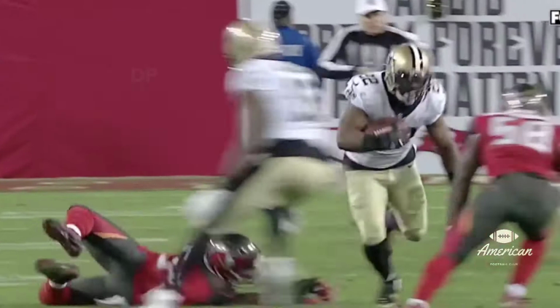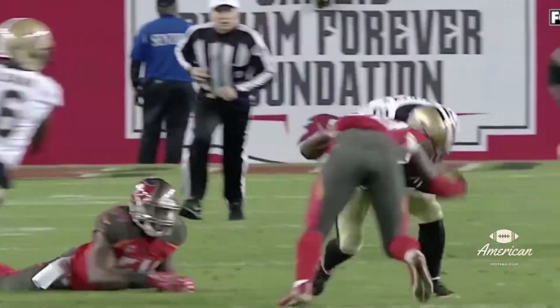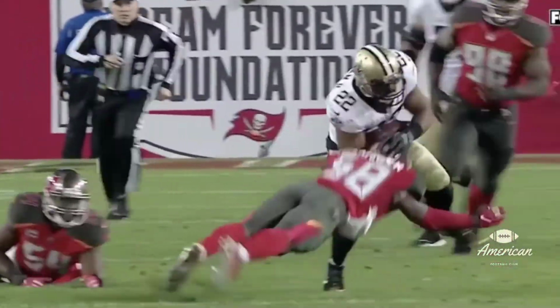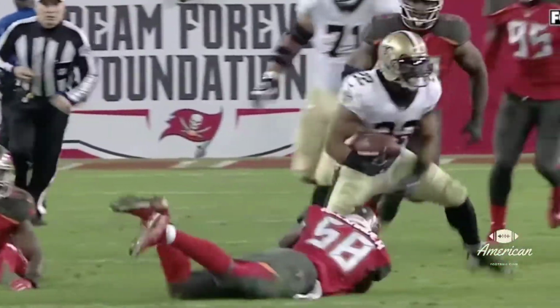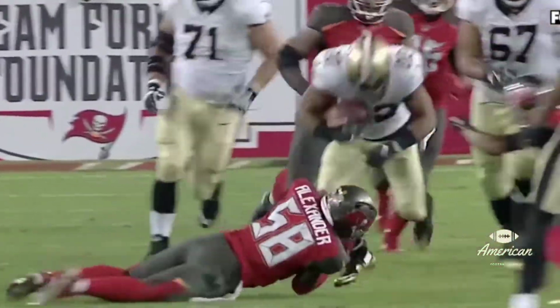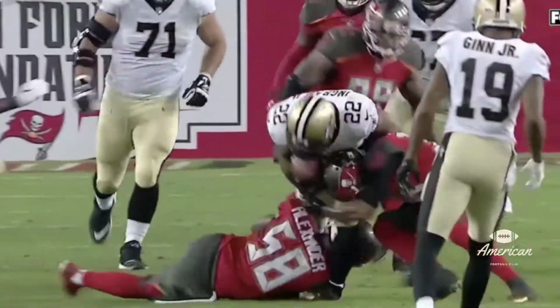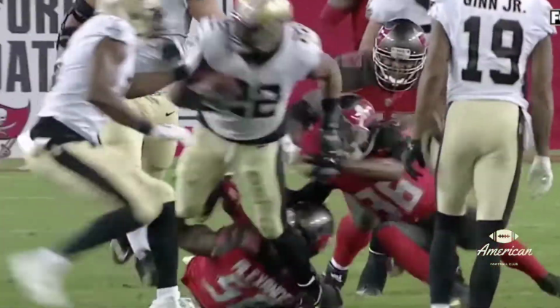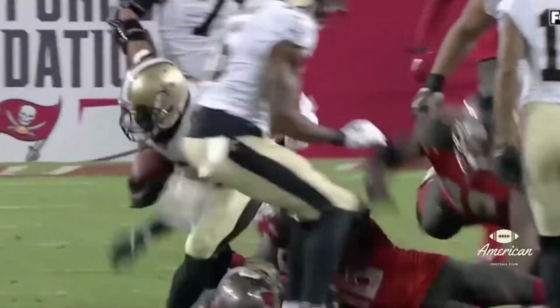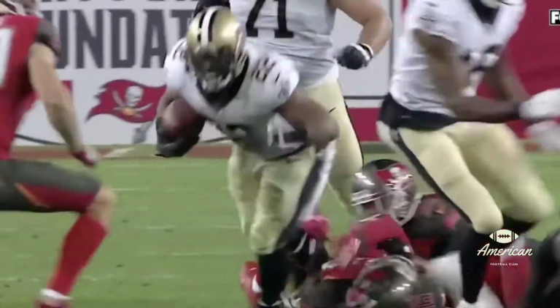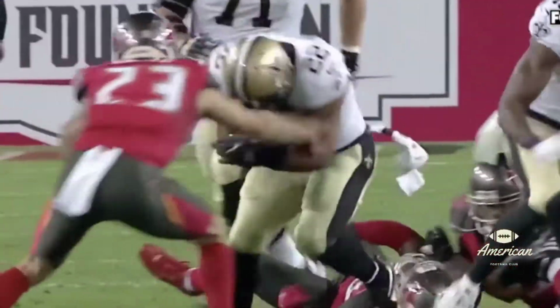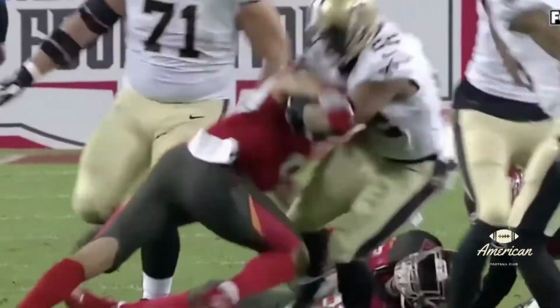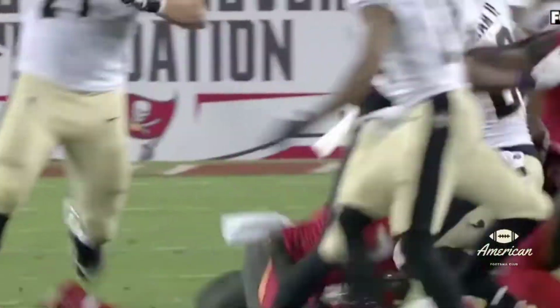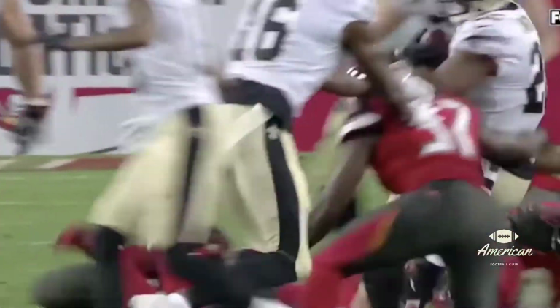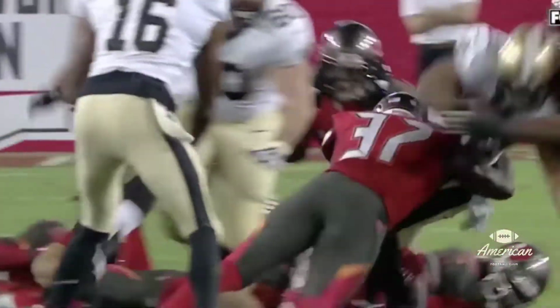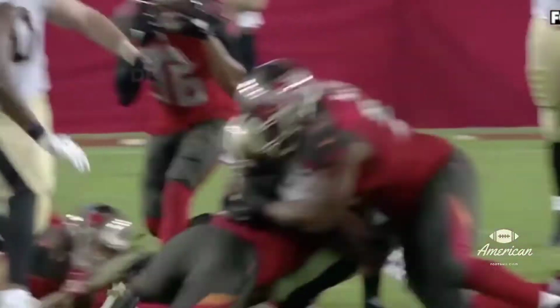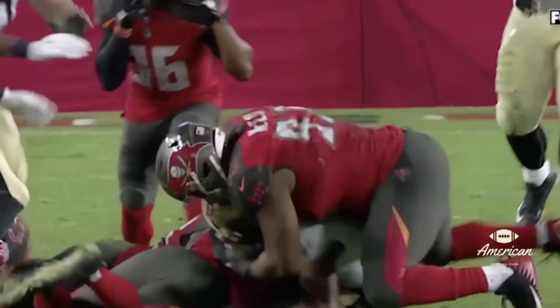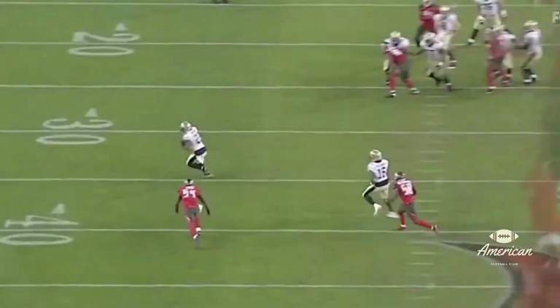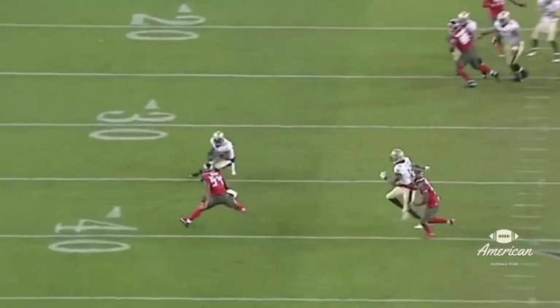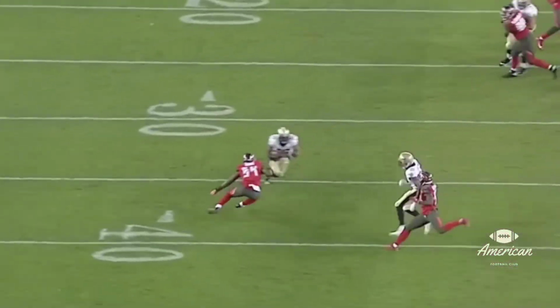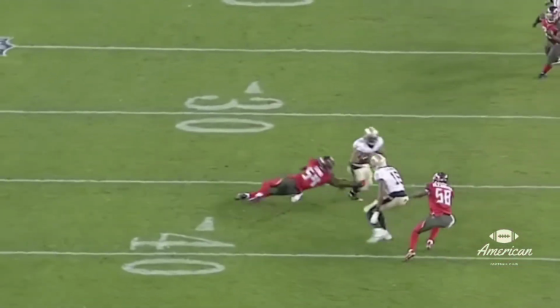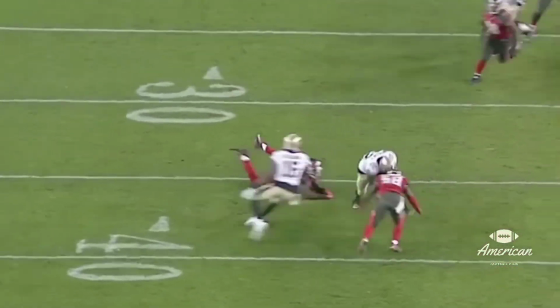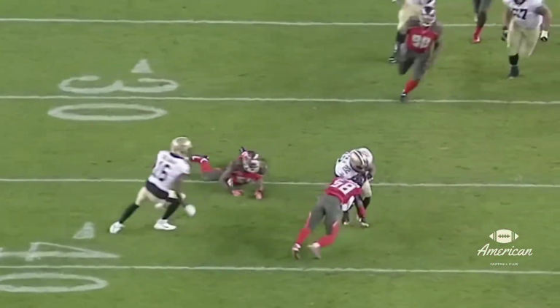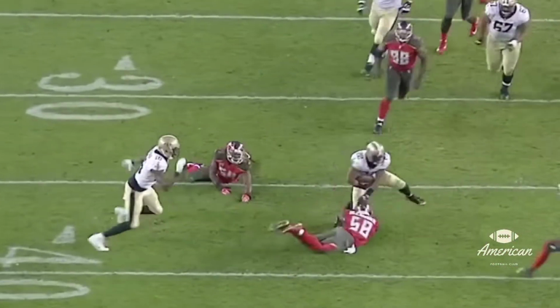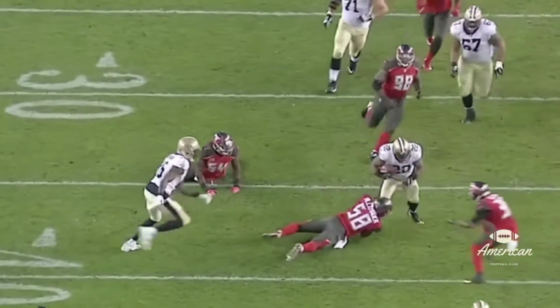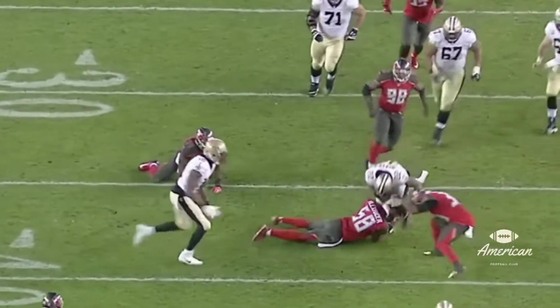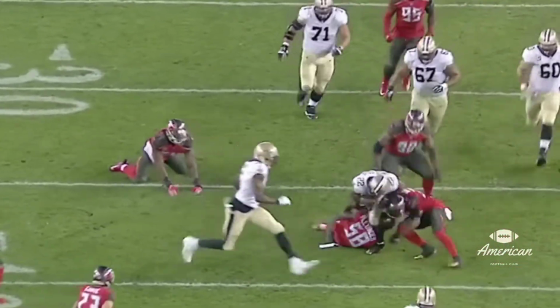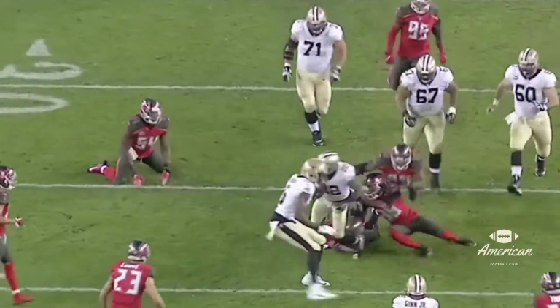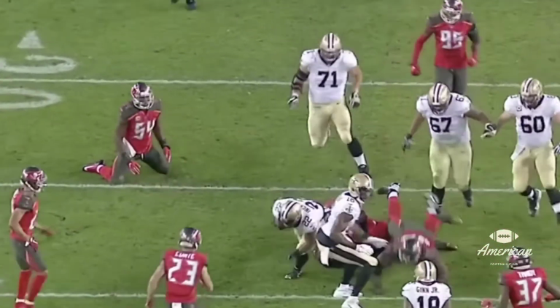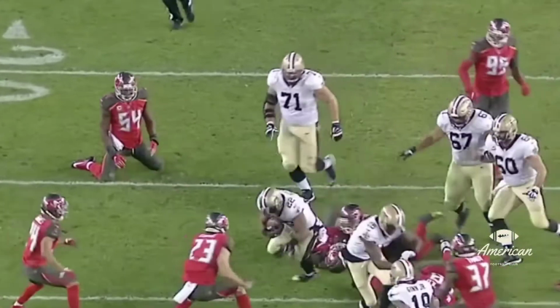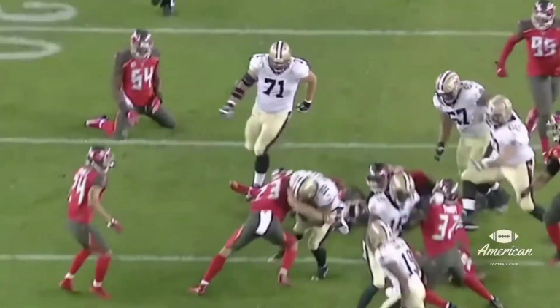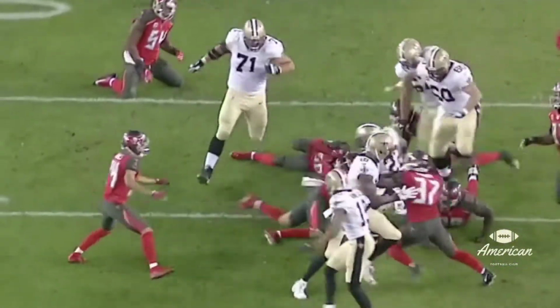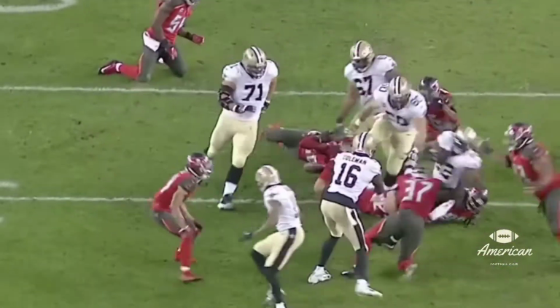It's a zone defense, everybody's getting depth. Get the ball into the hands of Mark Ingram — he will fight and claw and scratch. Look at the ball security: that ball tight against his shoulder, getting every single yard that he can get.